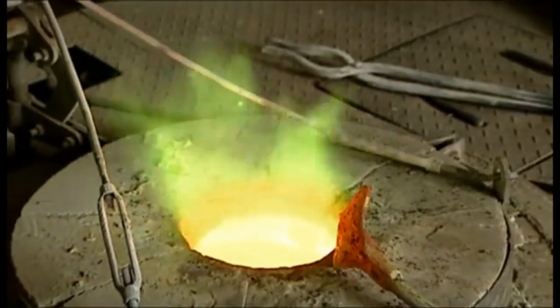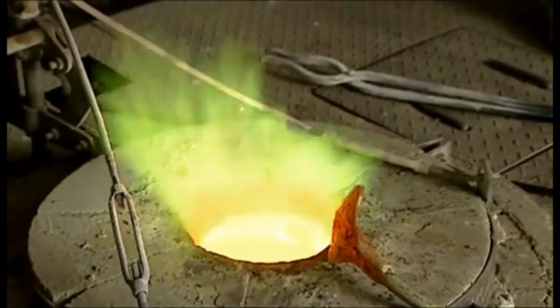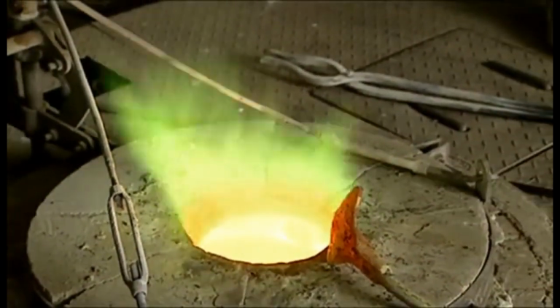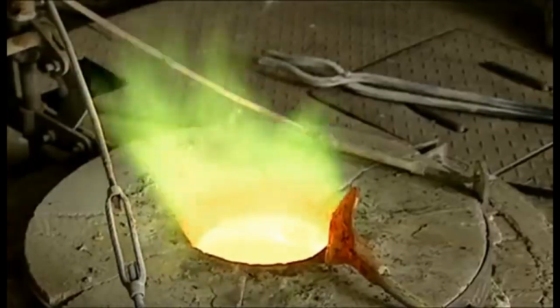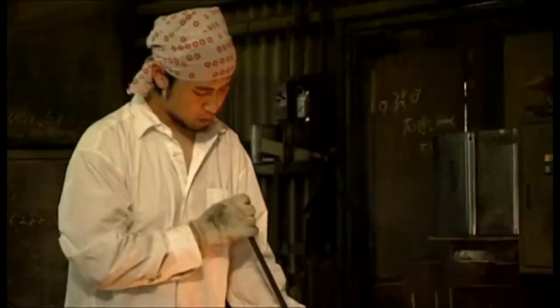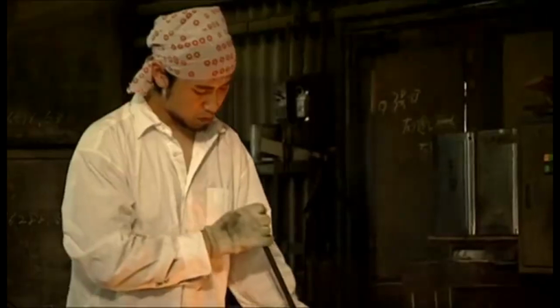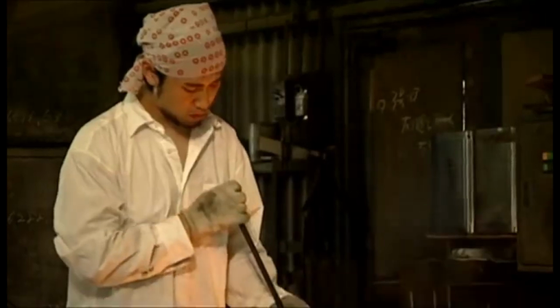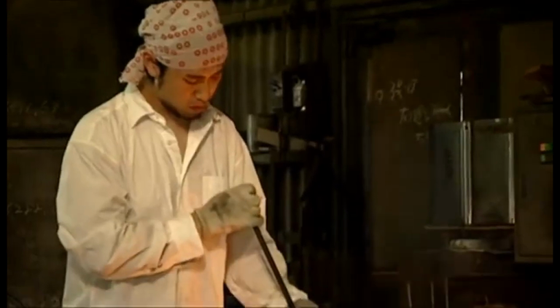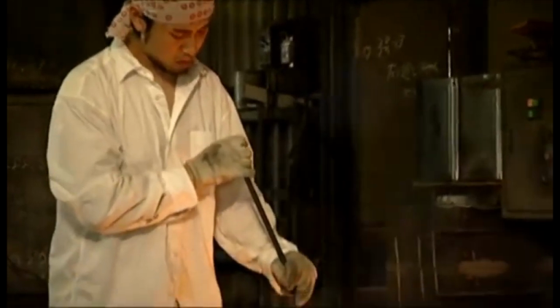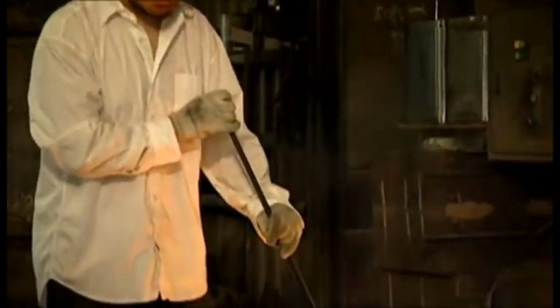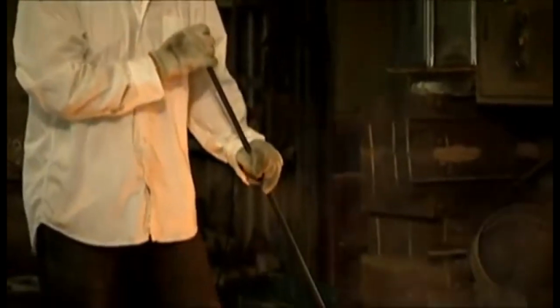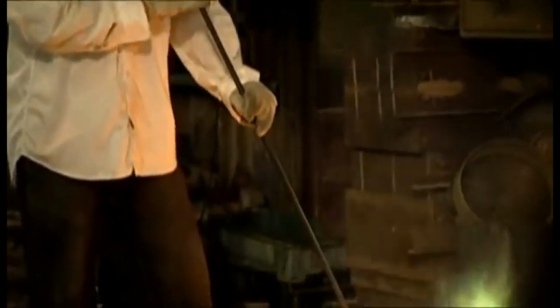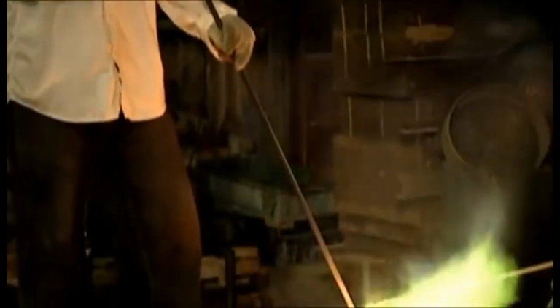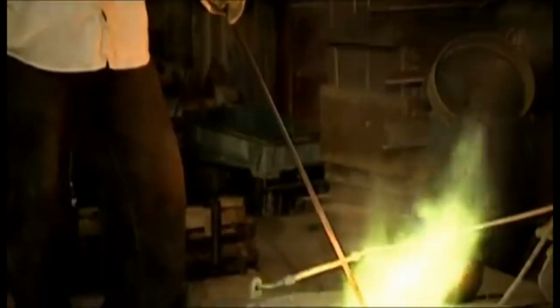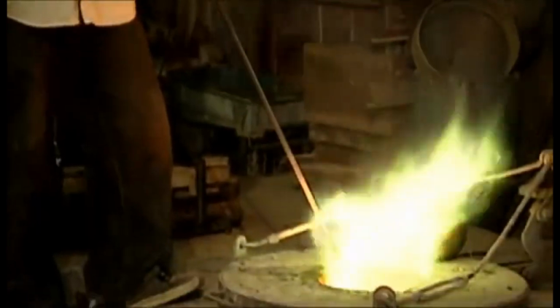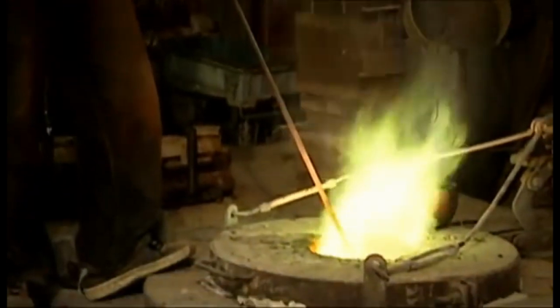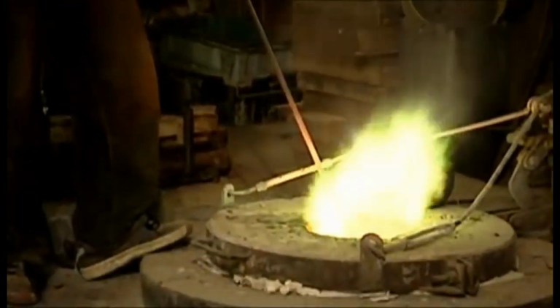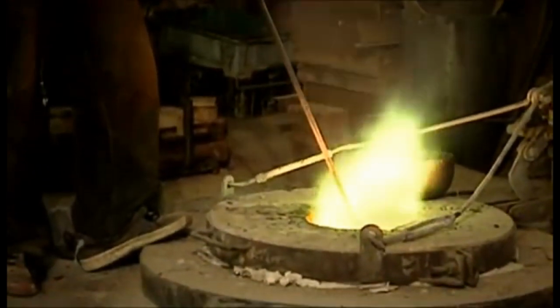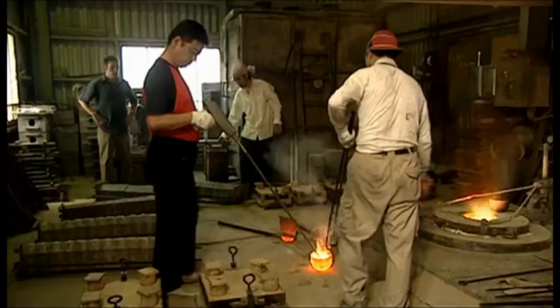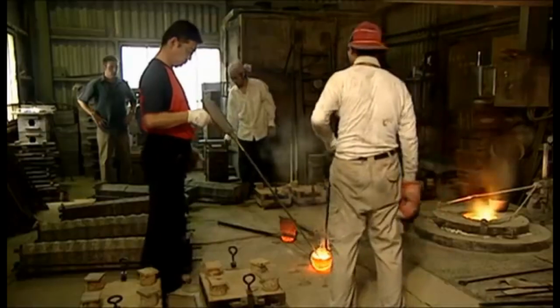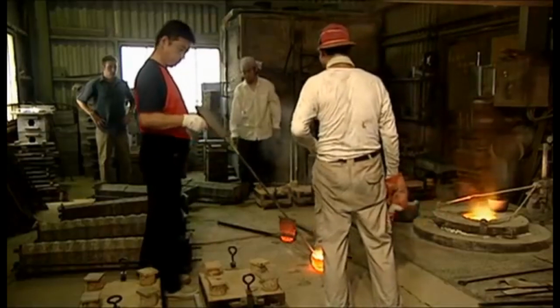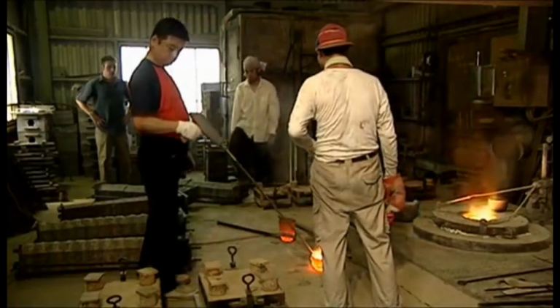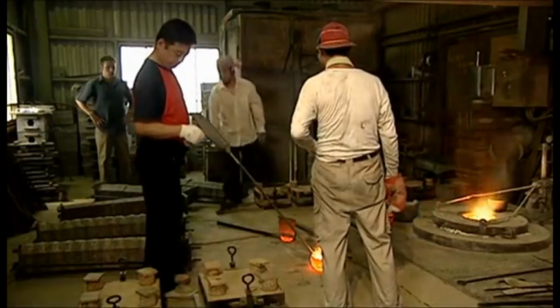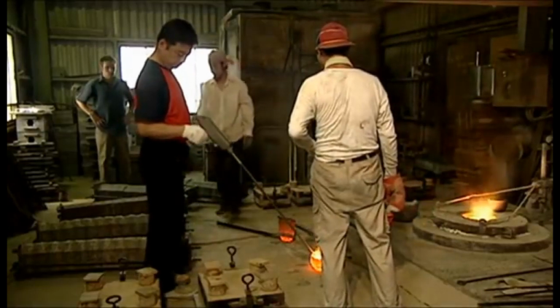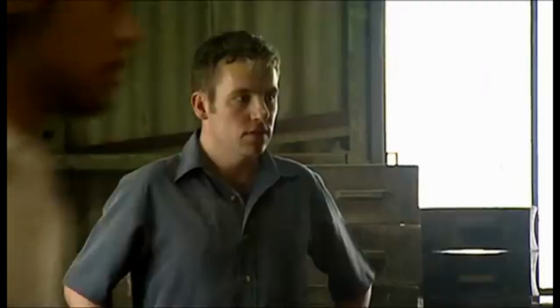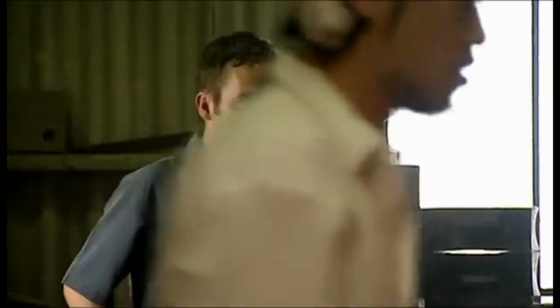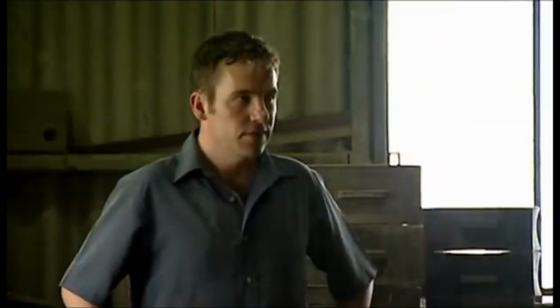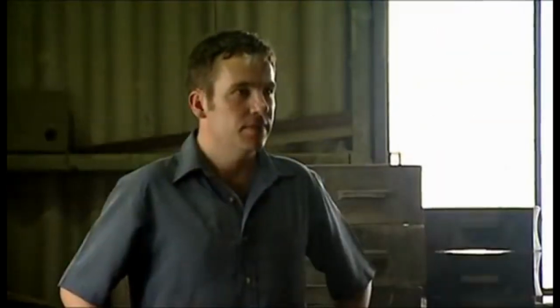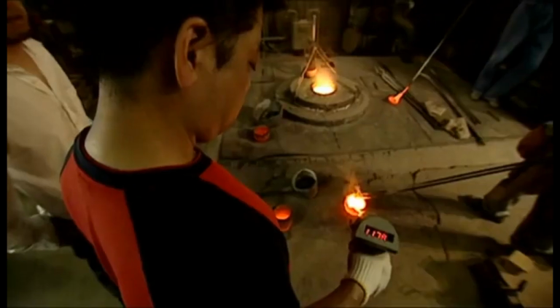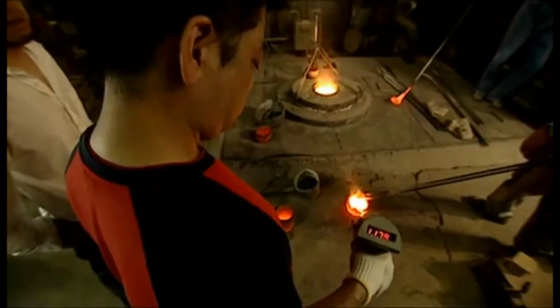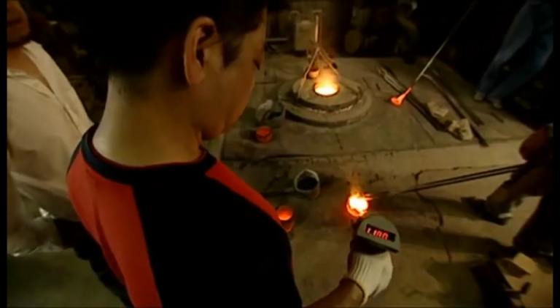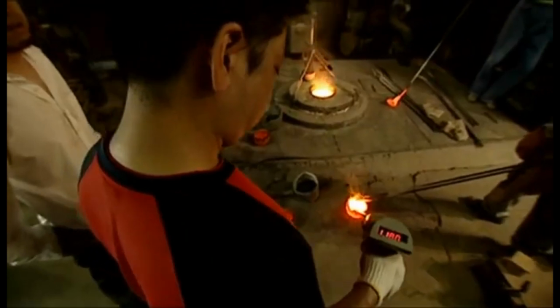To find out how the image got inside the mirror, I visited a traditional workshop in Kyoto. The Yamamoto family has been making magic mirrors for nearly 200 years. They follow an ancient process with a few modern touches.